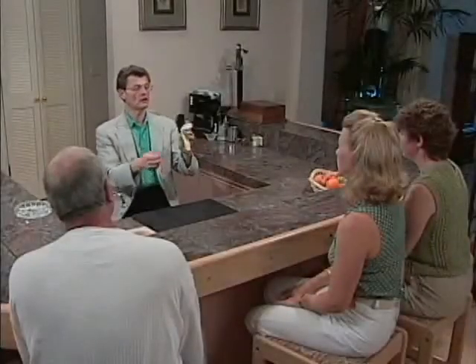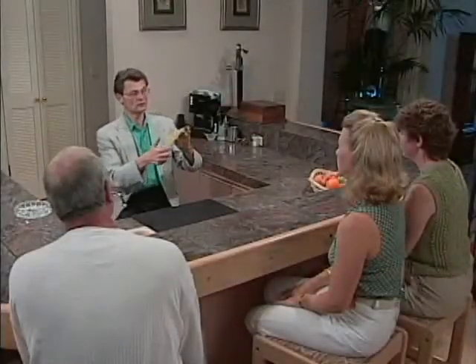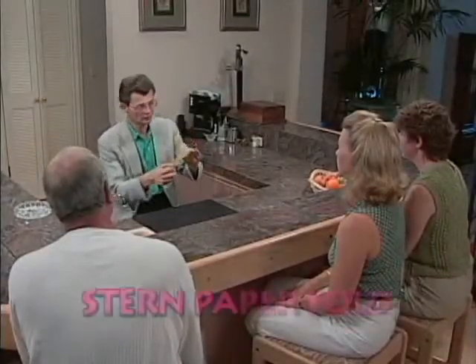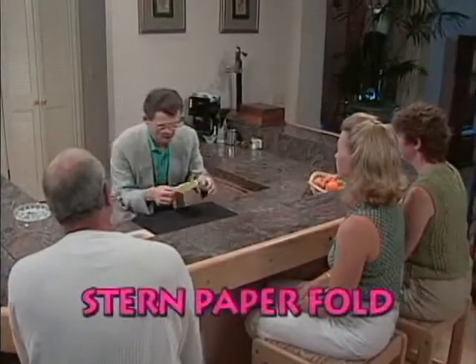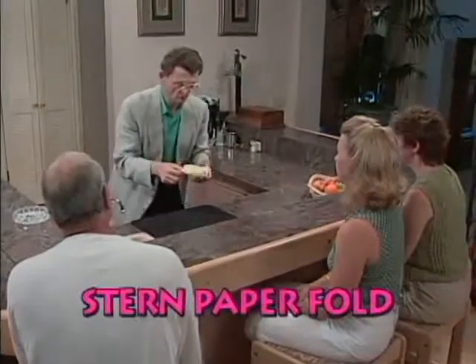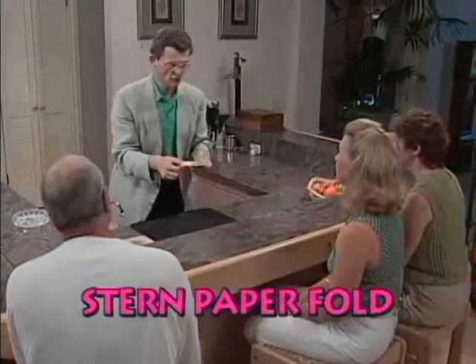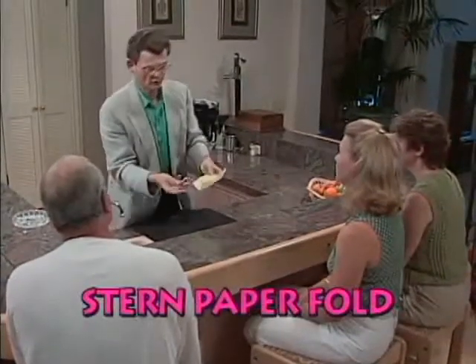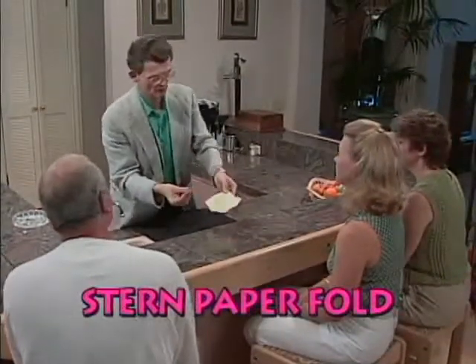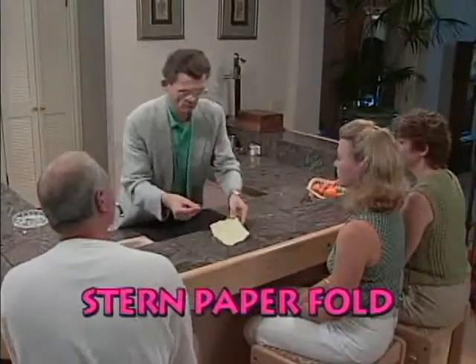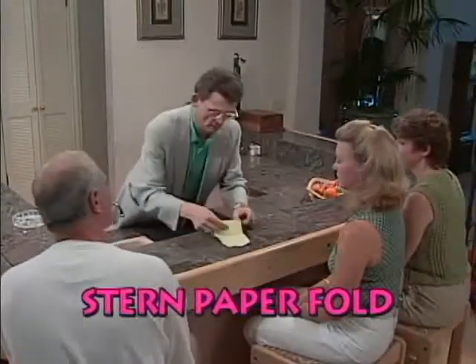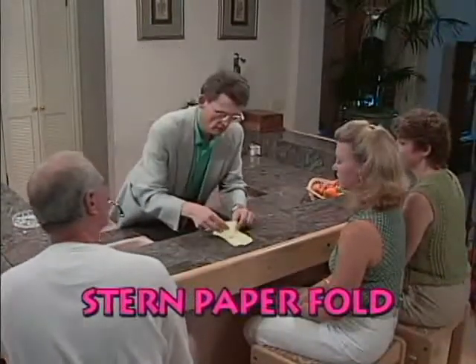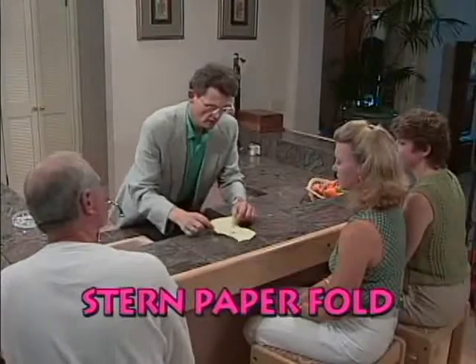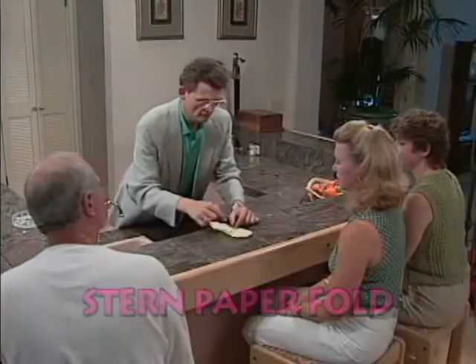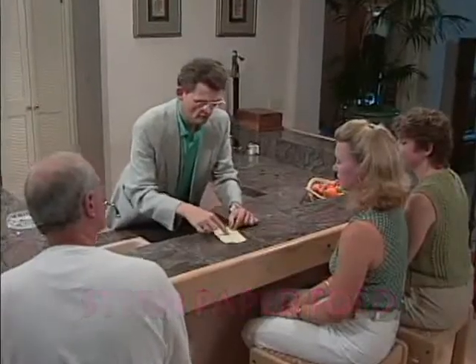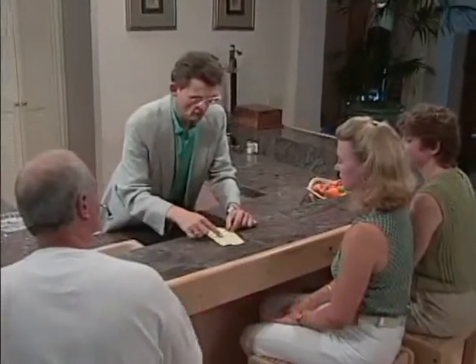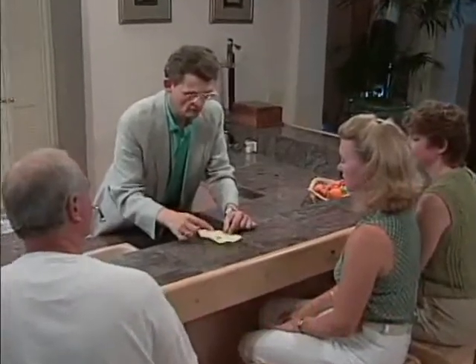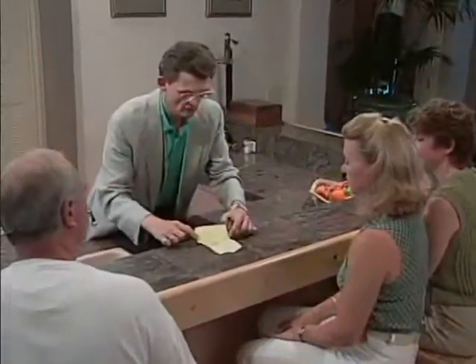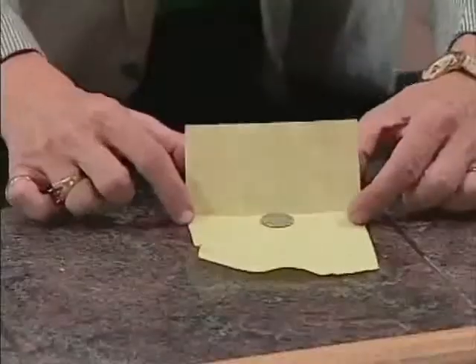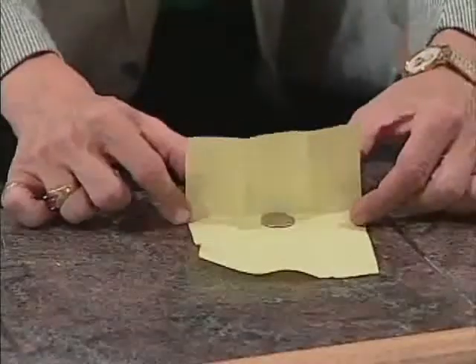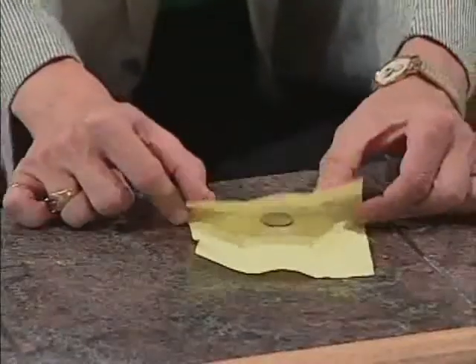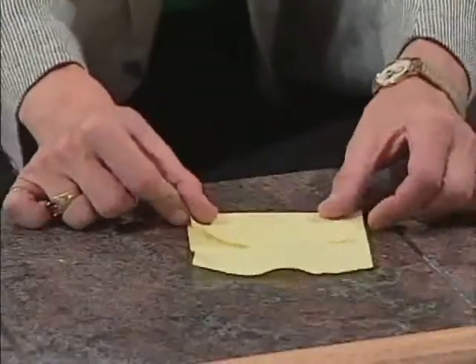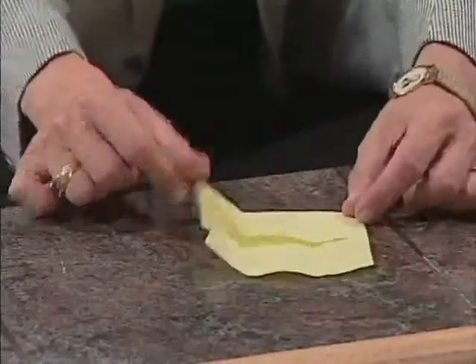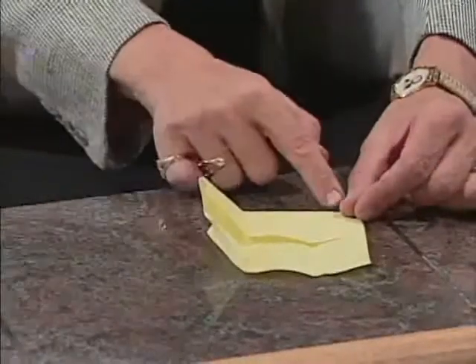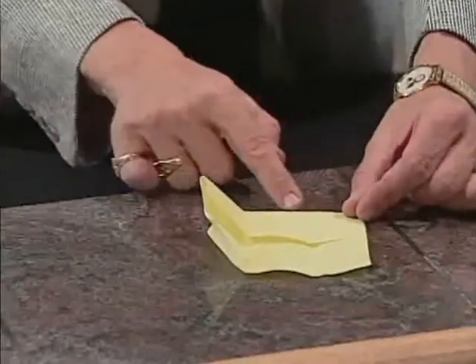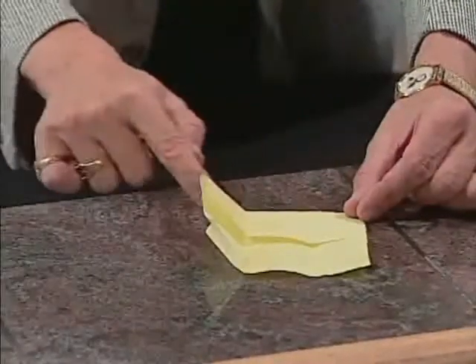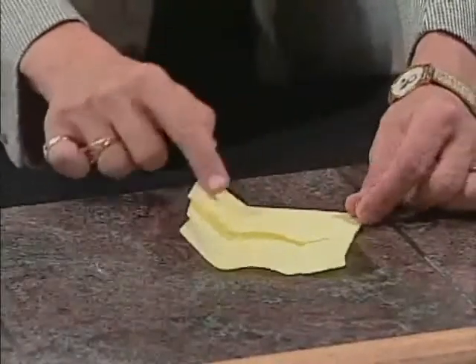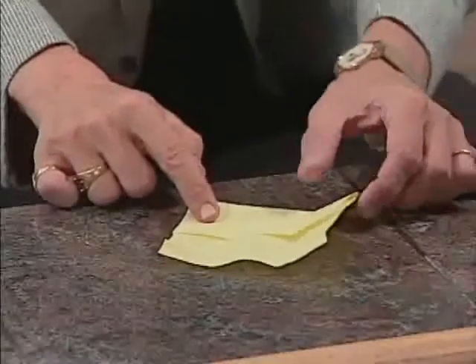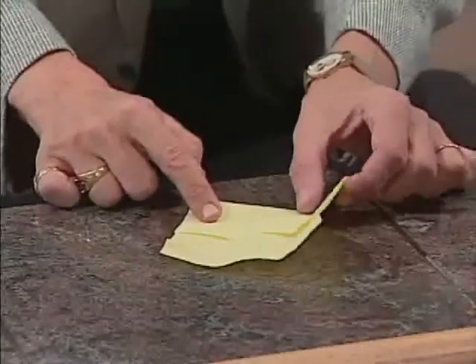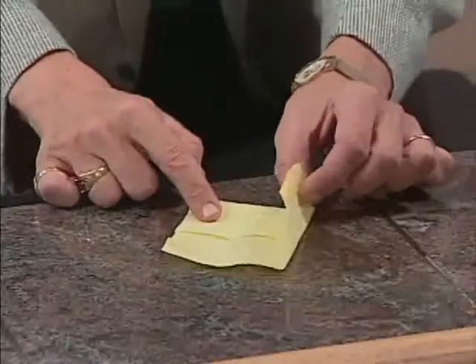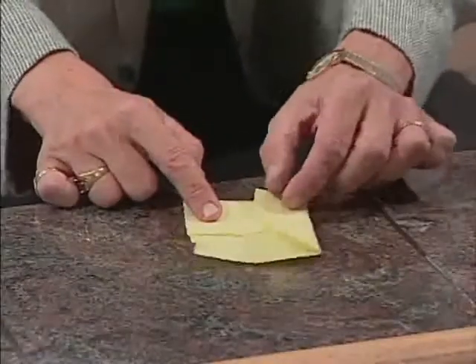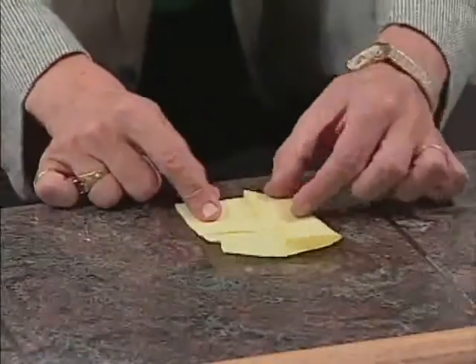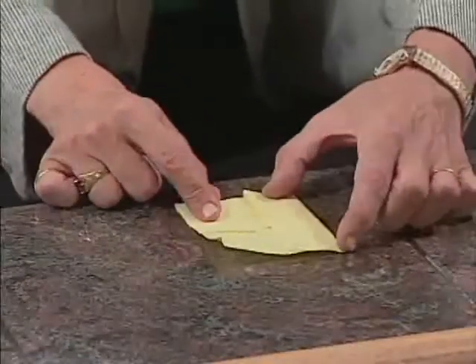This is a very clever idea with a coin and a piece of paper. If I place the coin in the center and fold the paper up from the bottom, the coin cannot get out the bottom. If I fold it from the left side, it can't go out the left side.